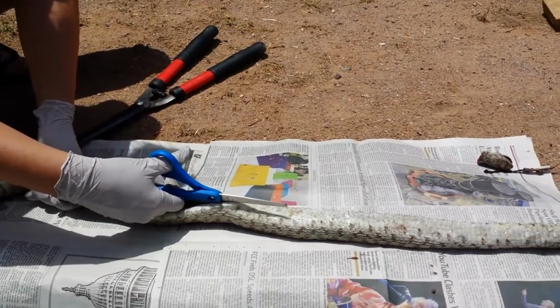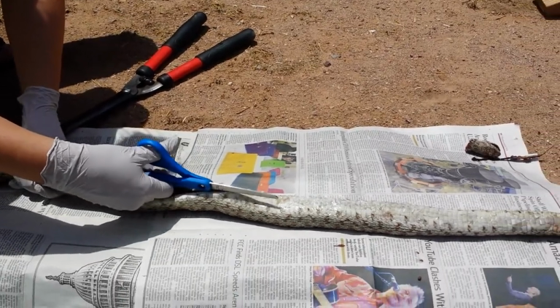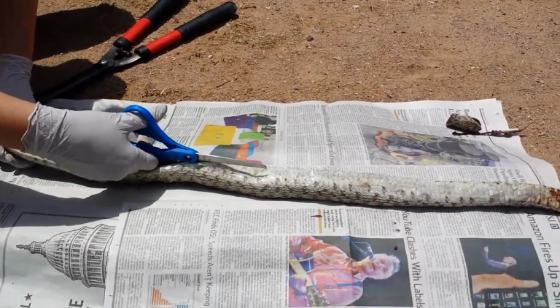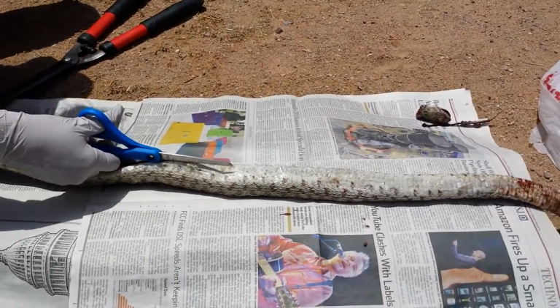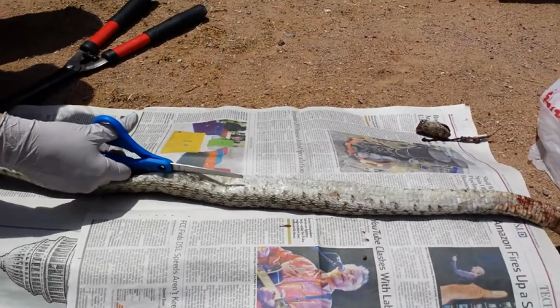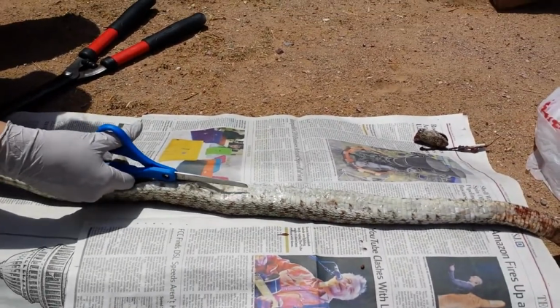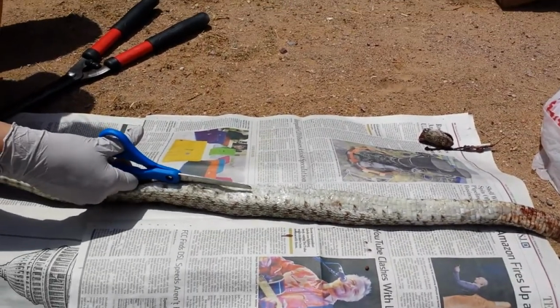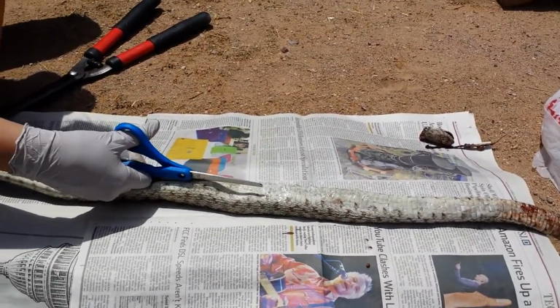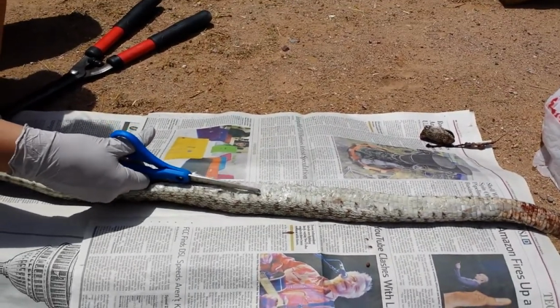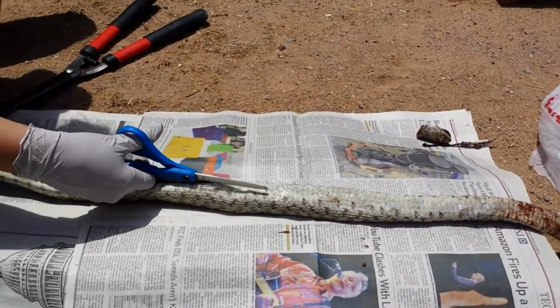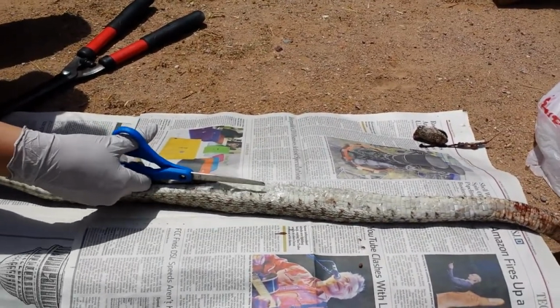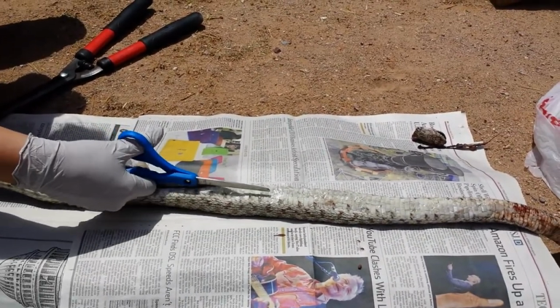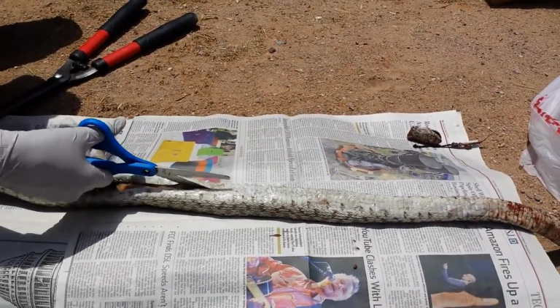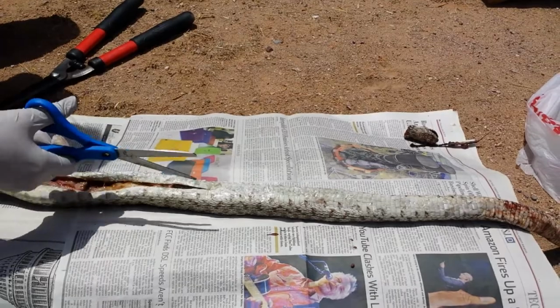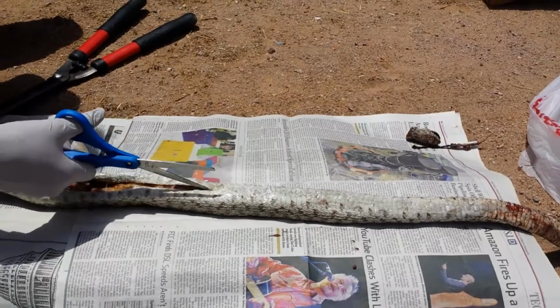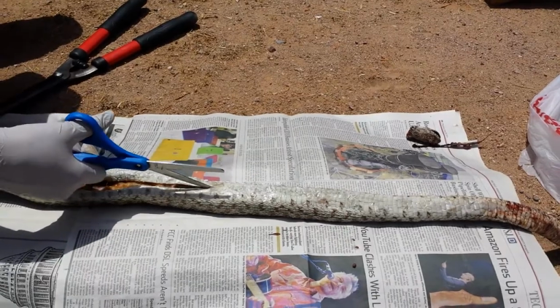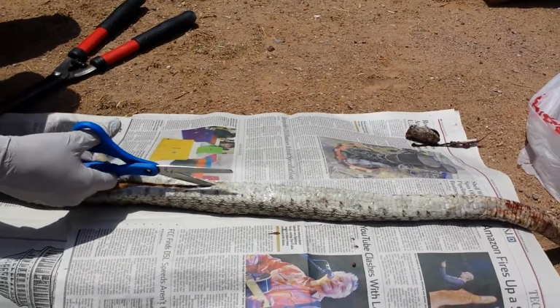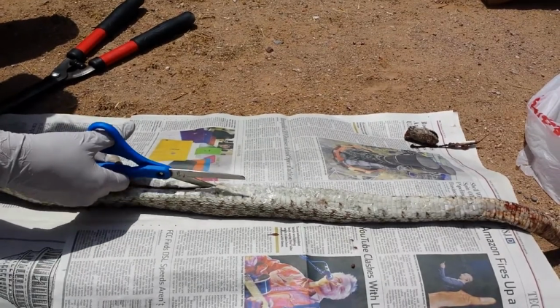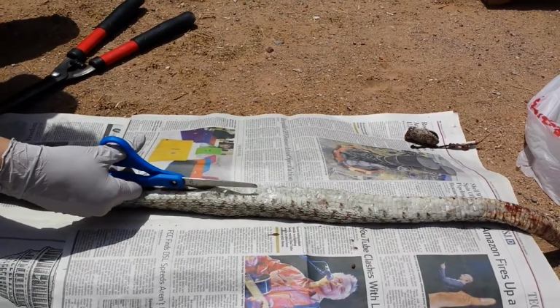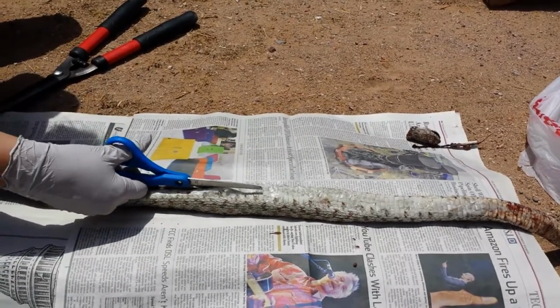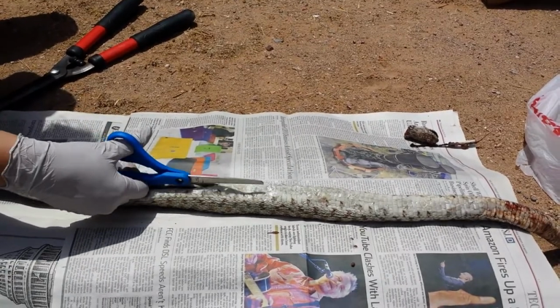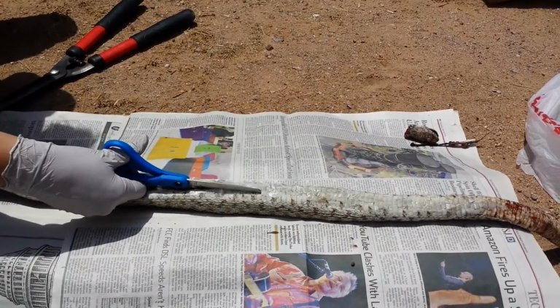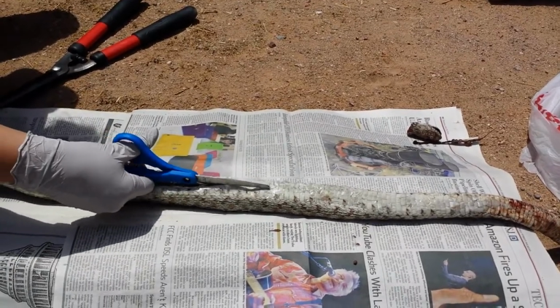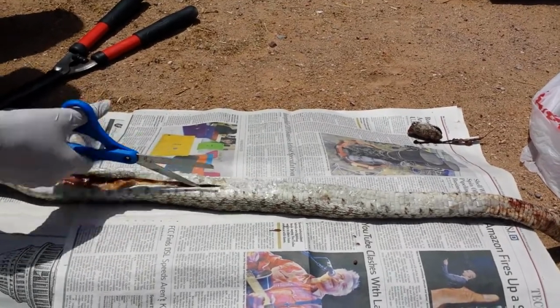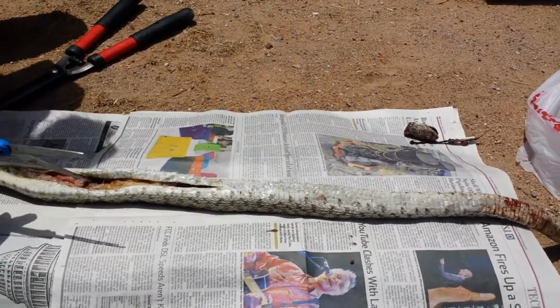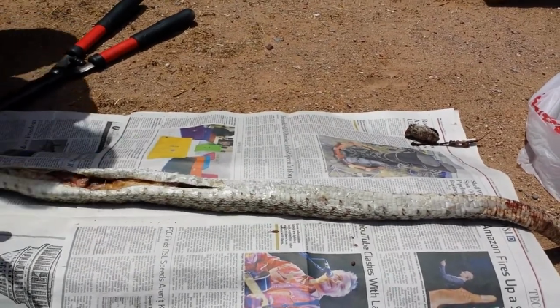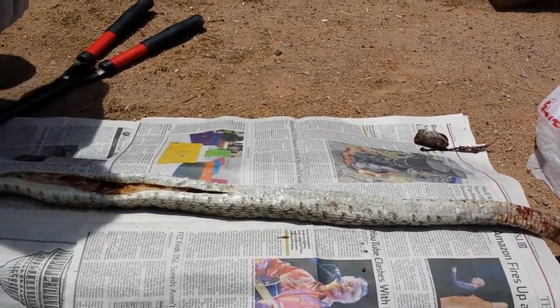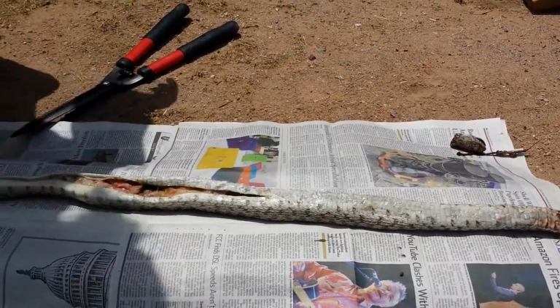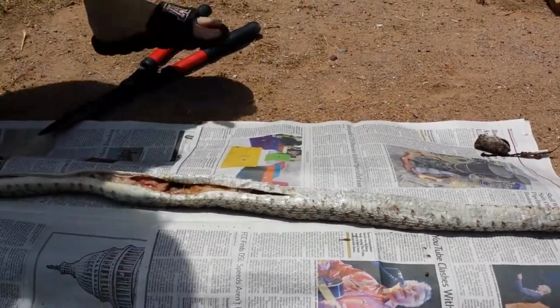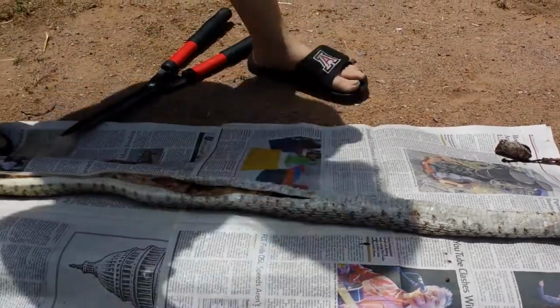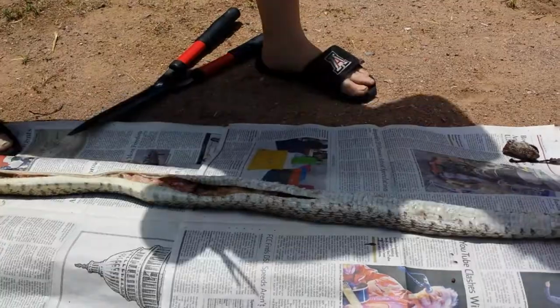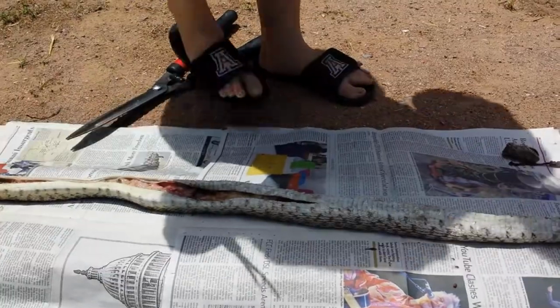Warning for the faint of heart: when I open this guy up it is not going to be pretty, so the squeamish may want to look away. I think it's too late for that.